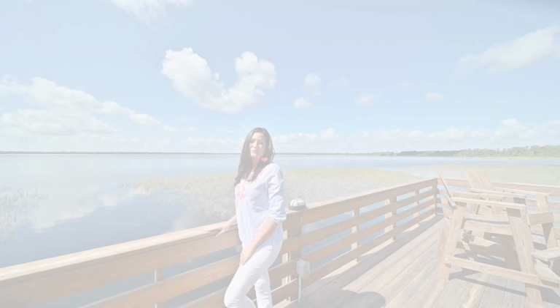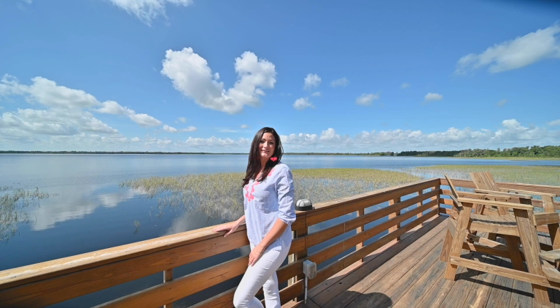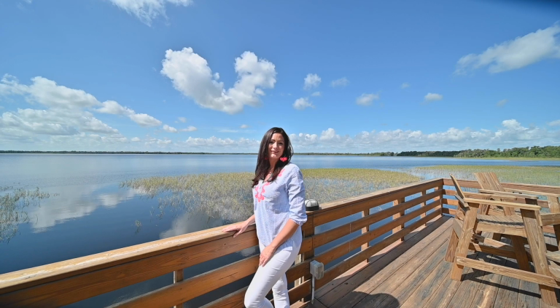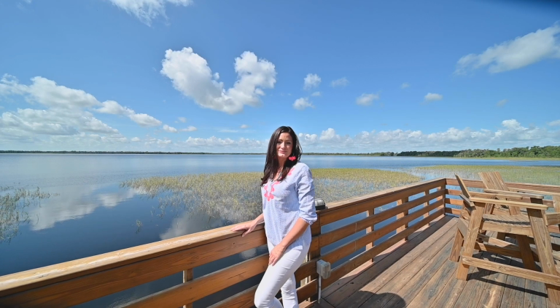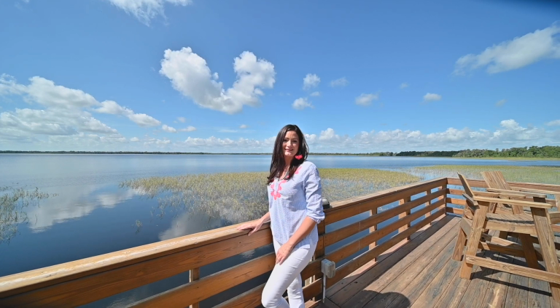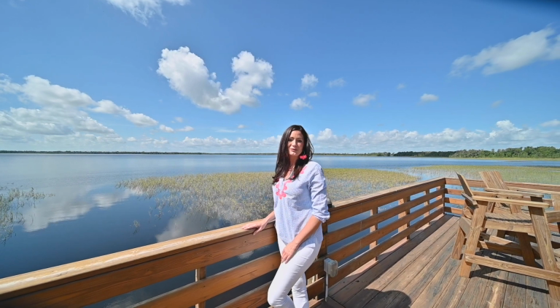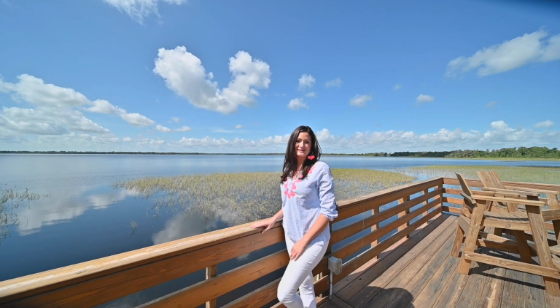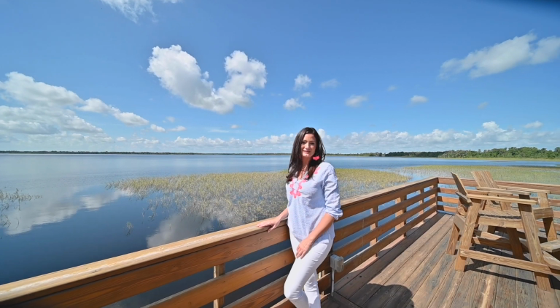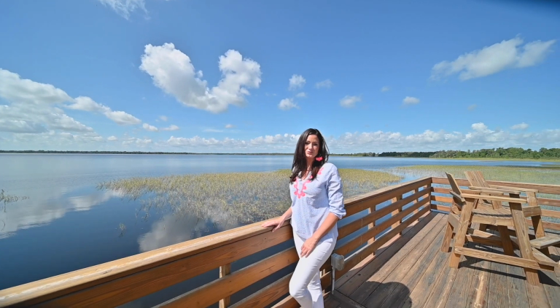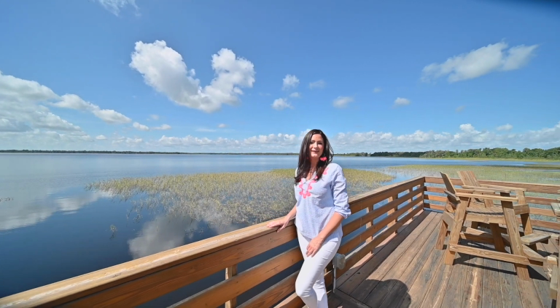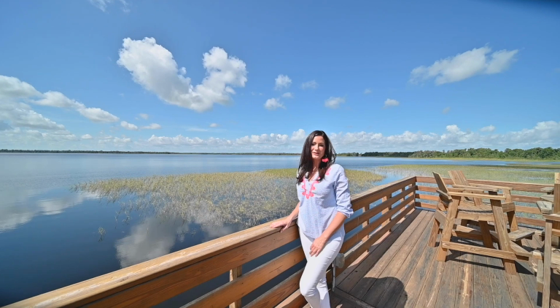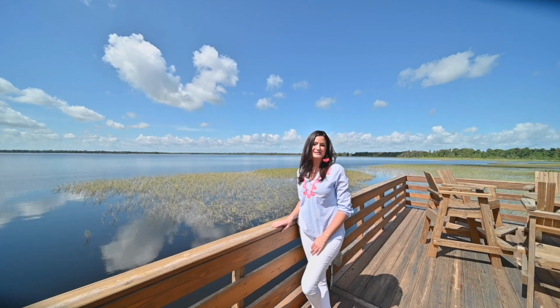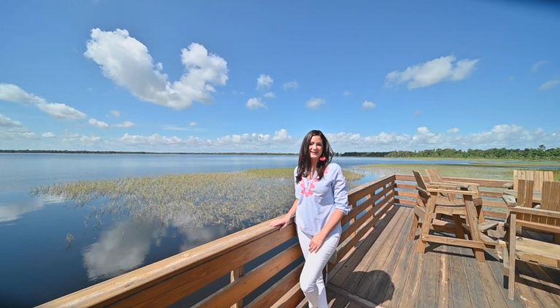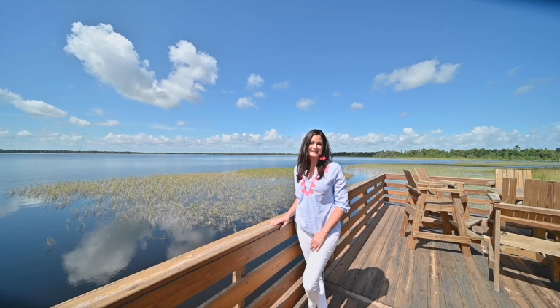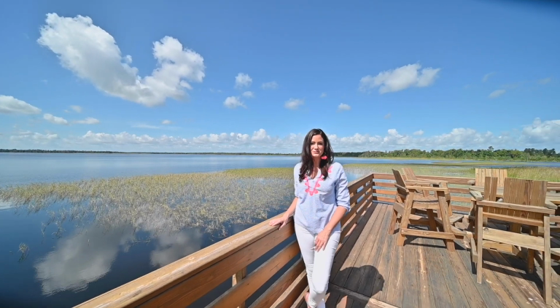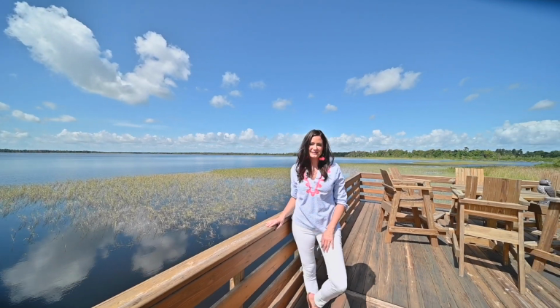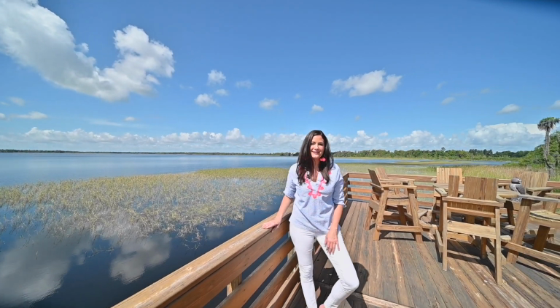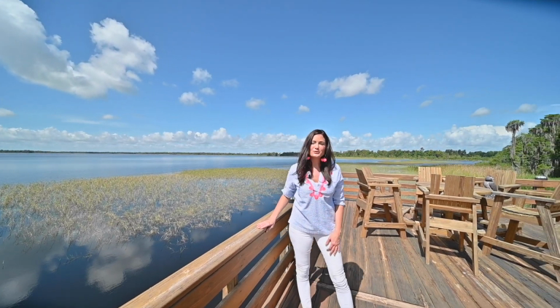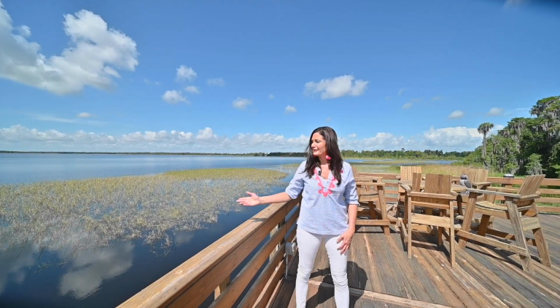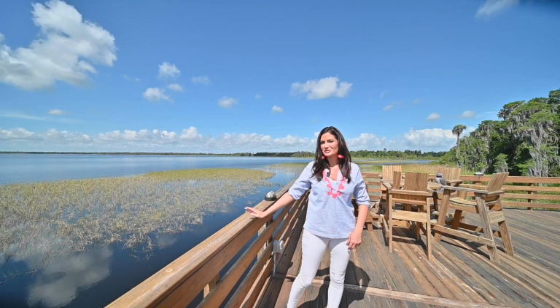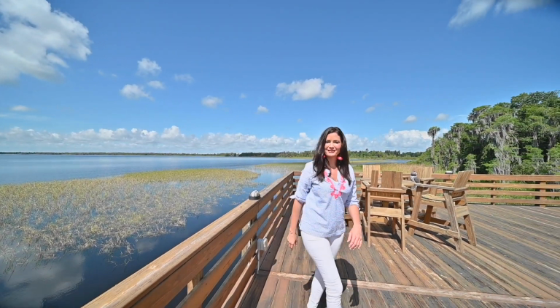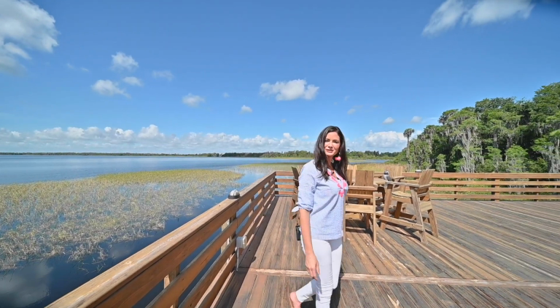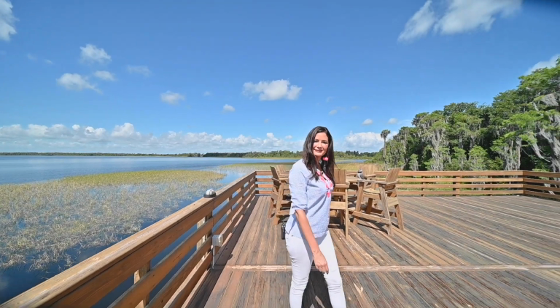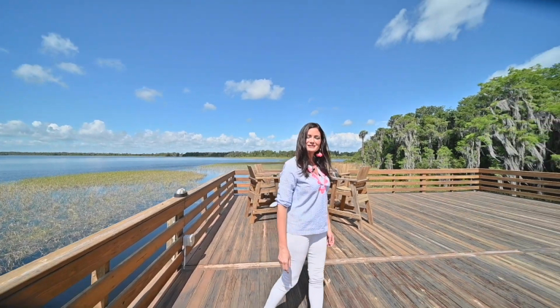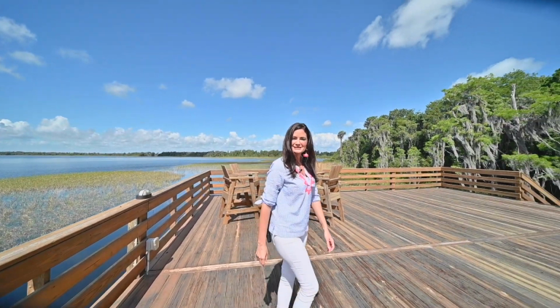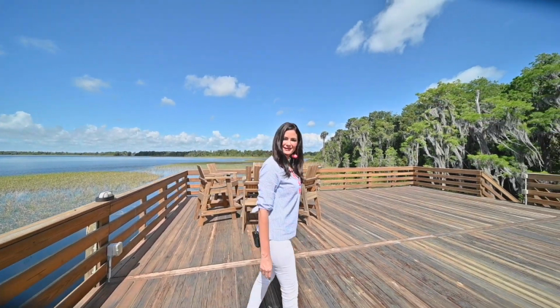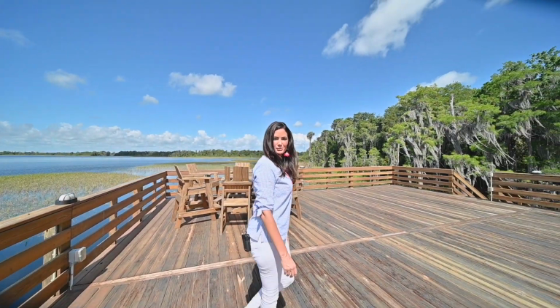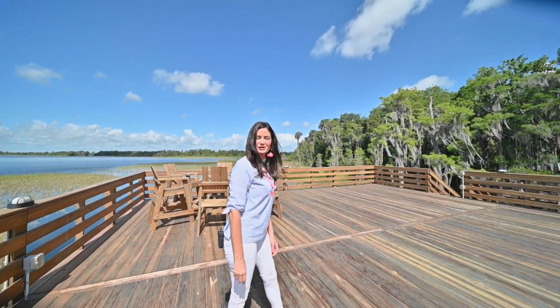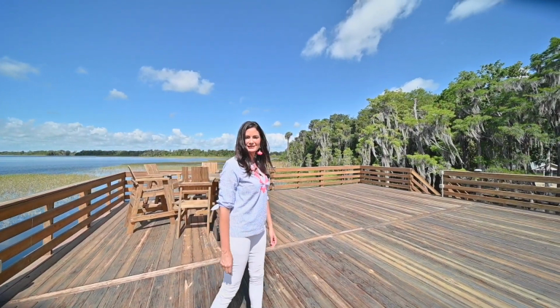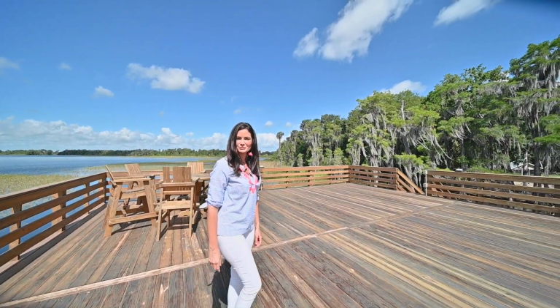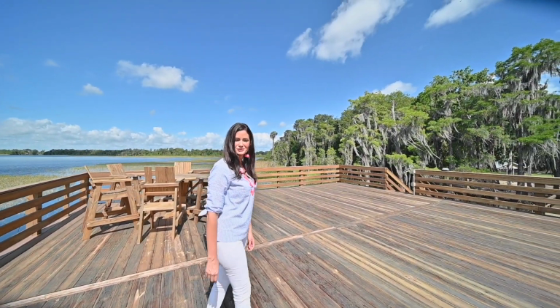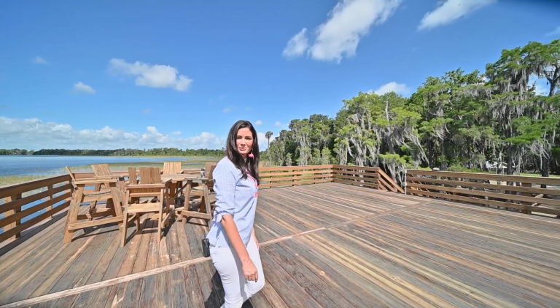Welcome to lakefront living at its best. I'm Erica Brown with Keystone Residential Group, and I'm here at 4786 Gentry Pines Lane on beautiful Lake Gentry in St. Cloud, Florida. This almost 10-acre property is currently being used as a recreational property.